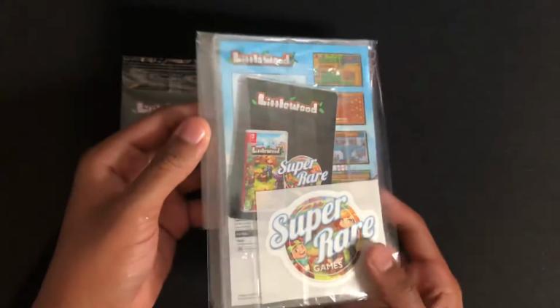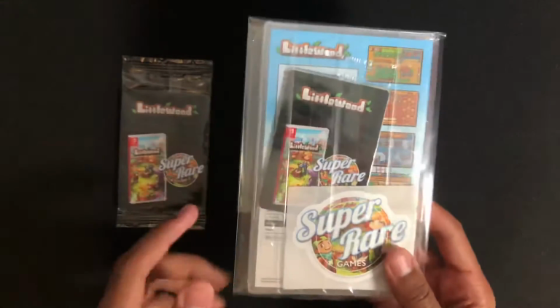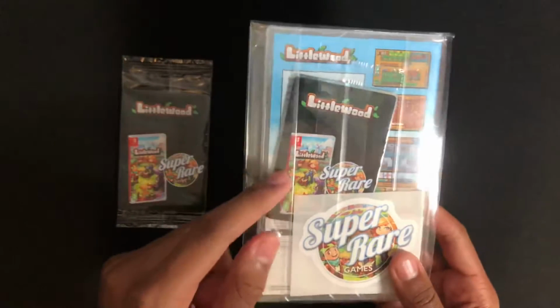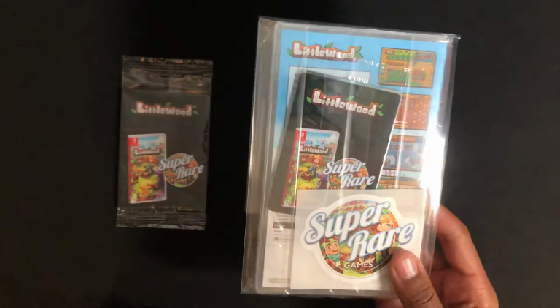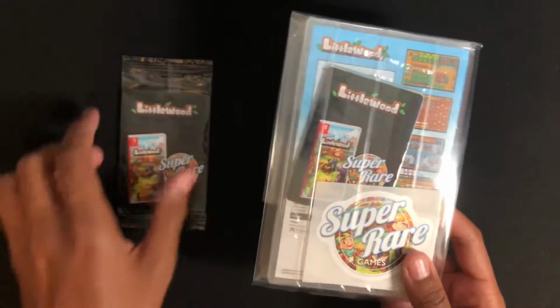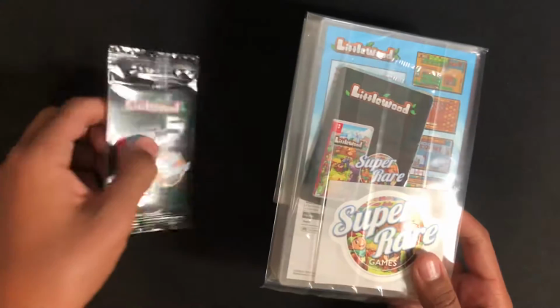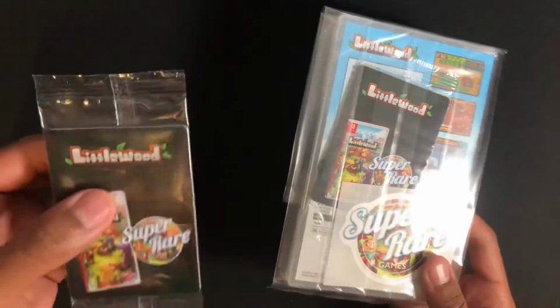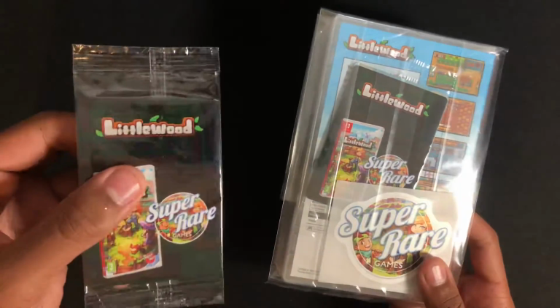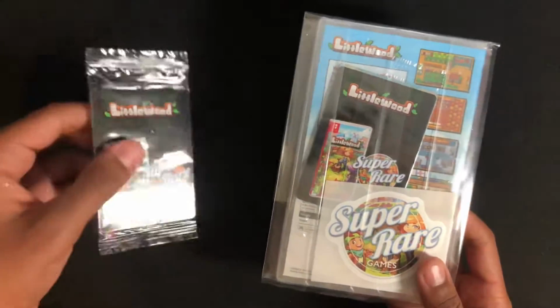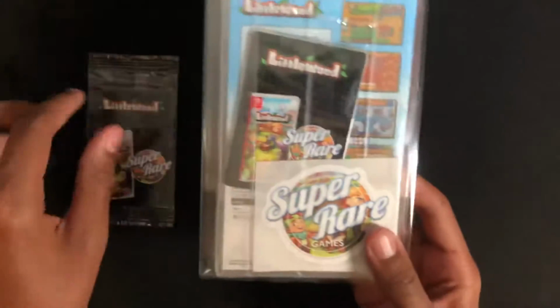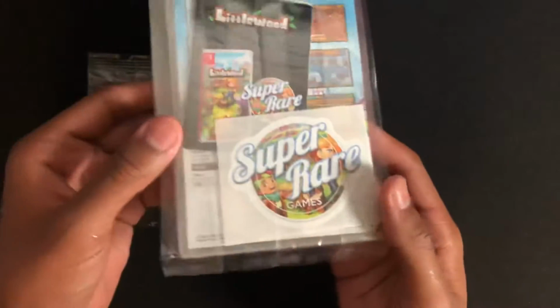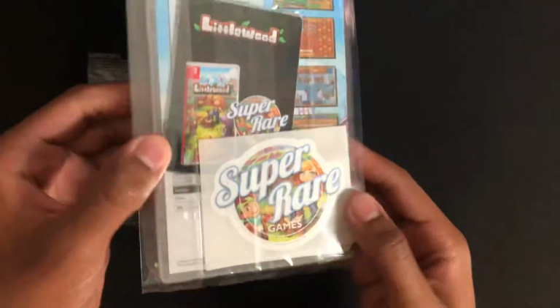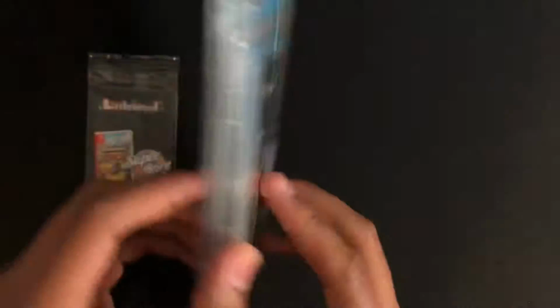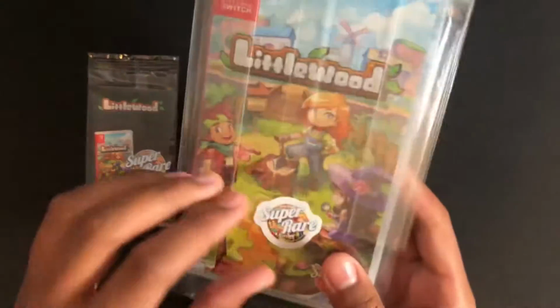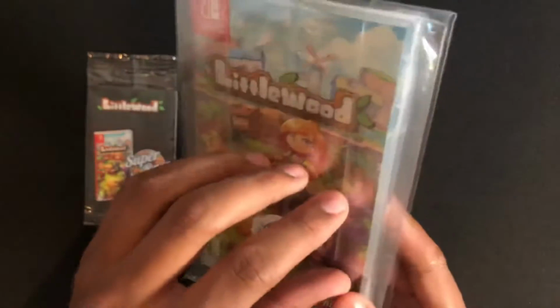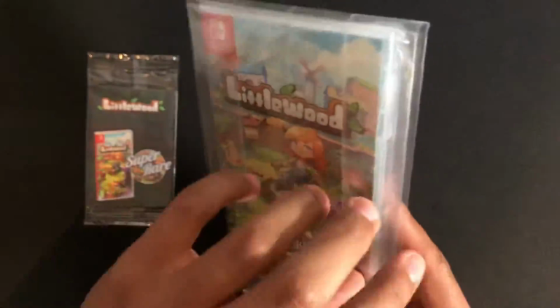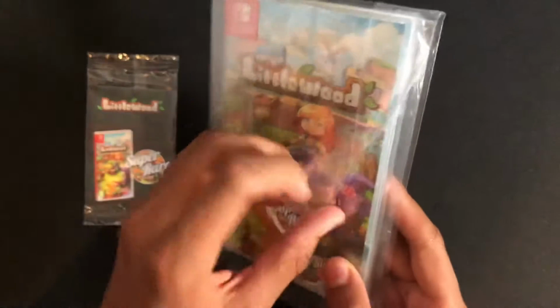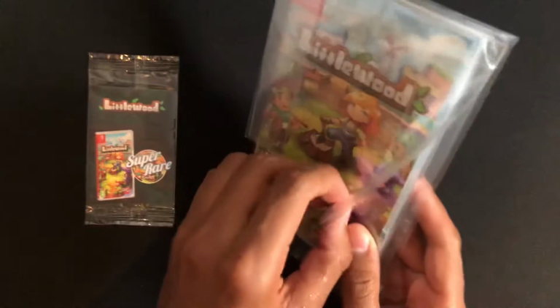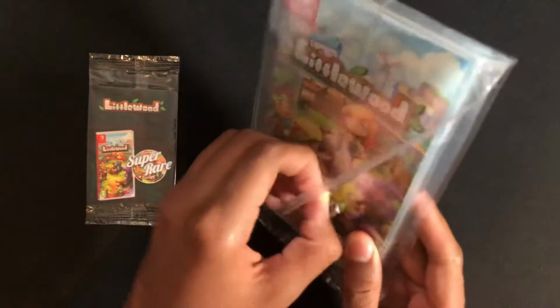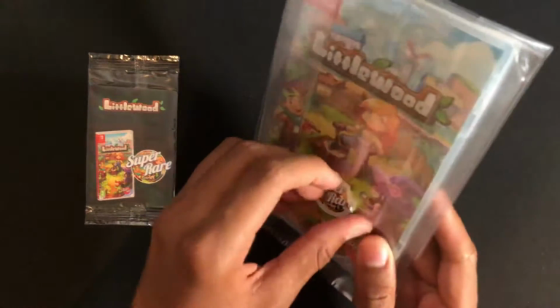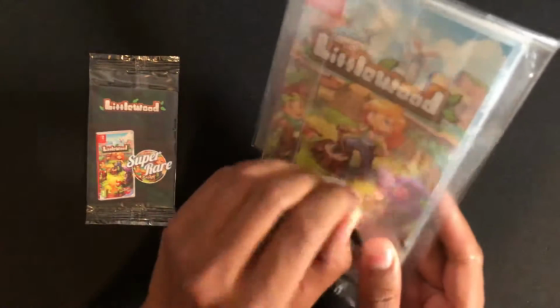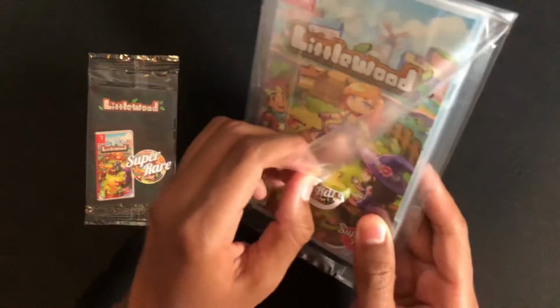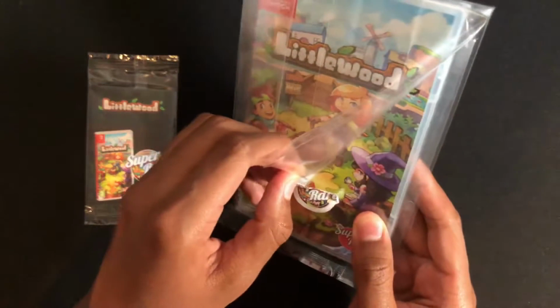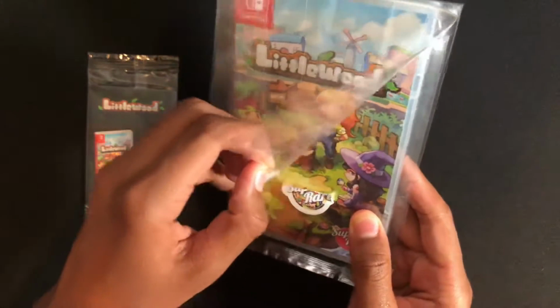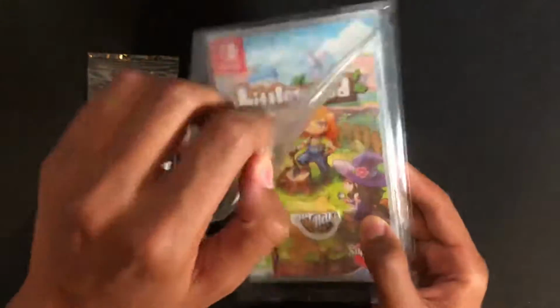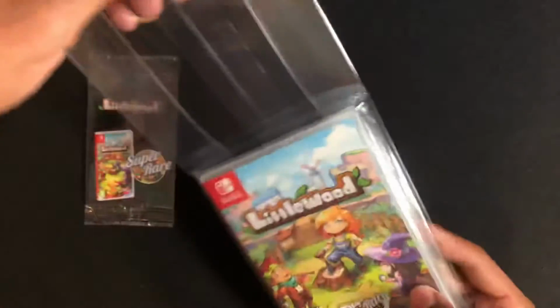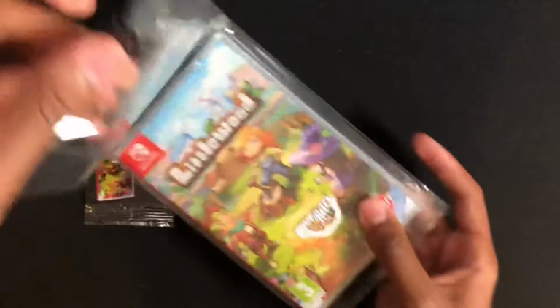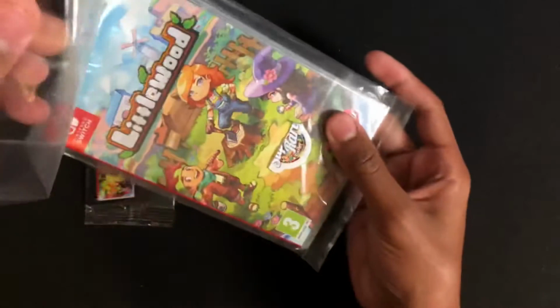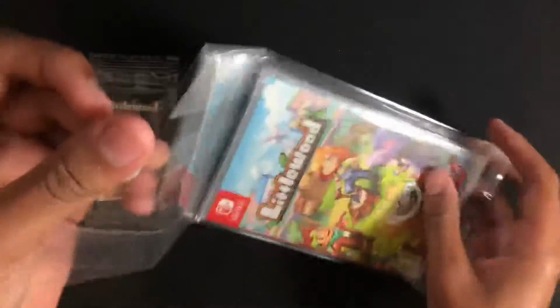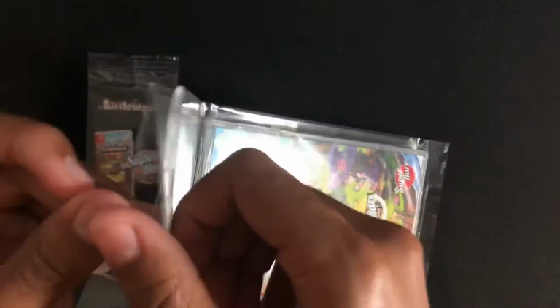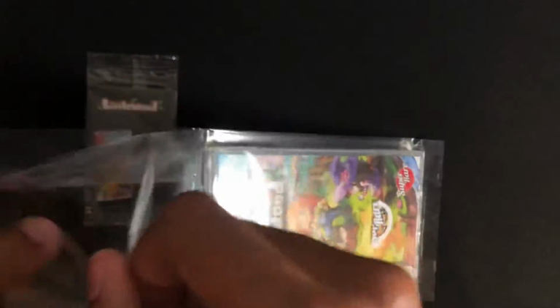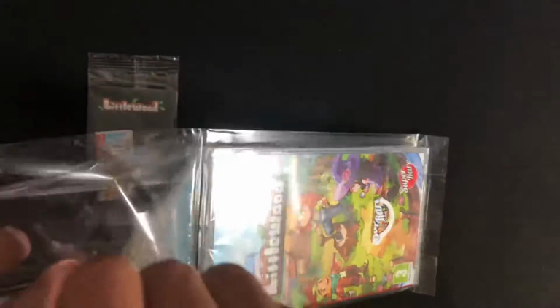You see there's a pack of trading cards included, and I have another pack here. And it comes with a sticker. So let's open it up. It's hard to get the sticker off there without ripping it, so oh well.